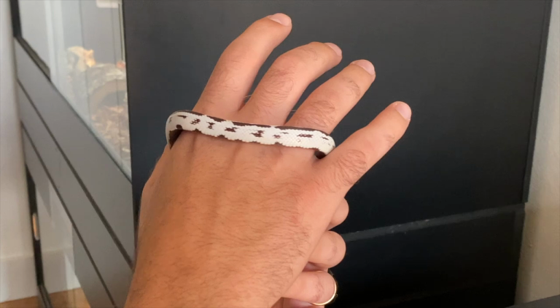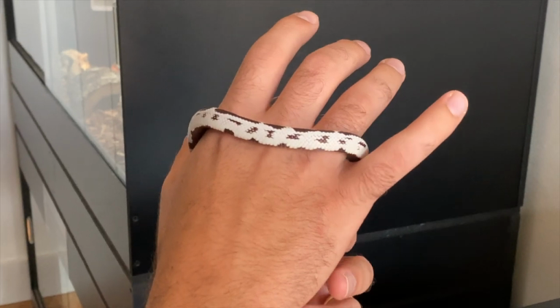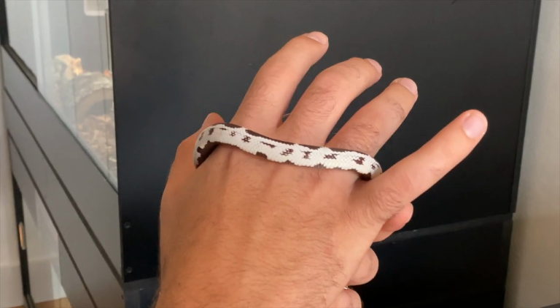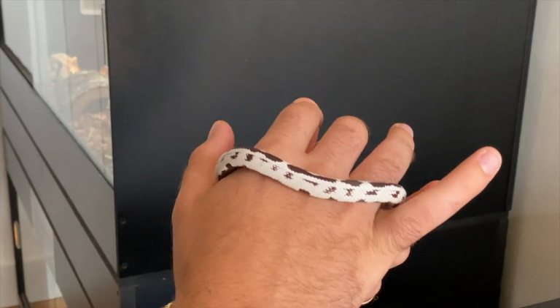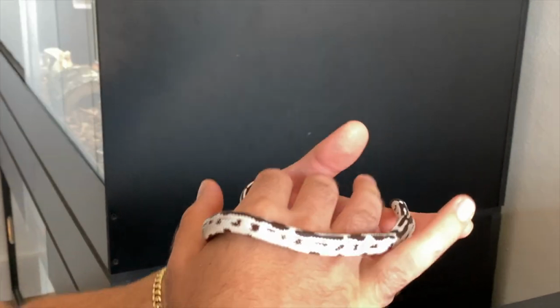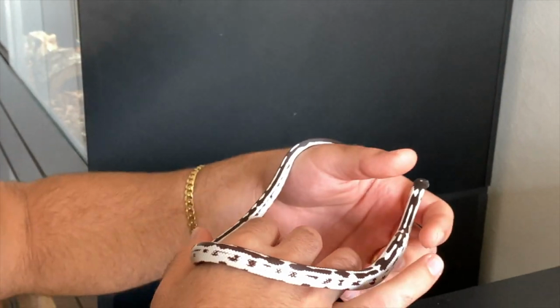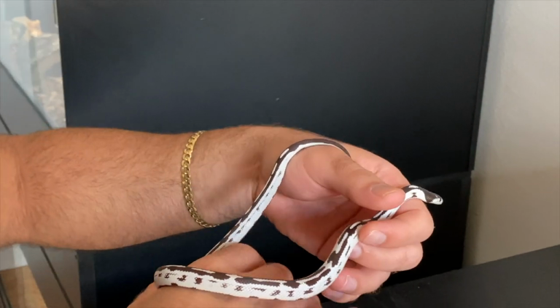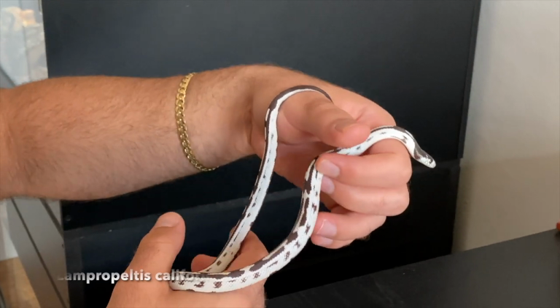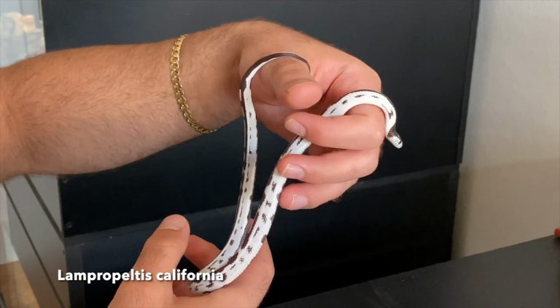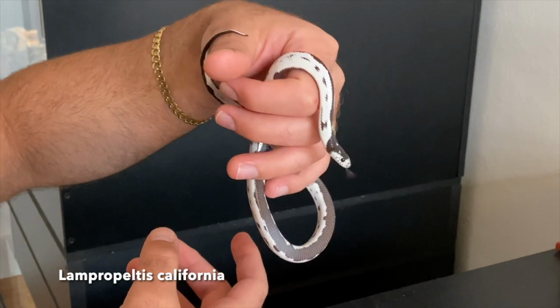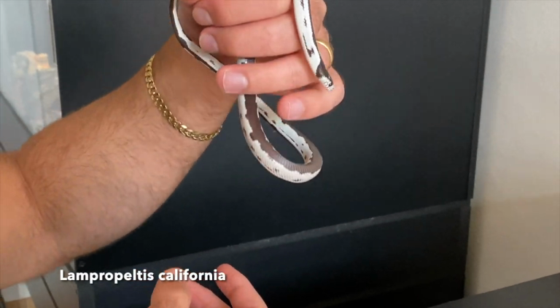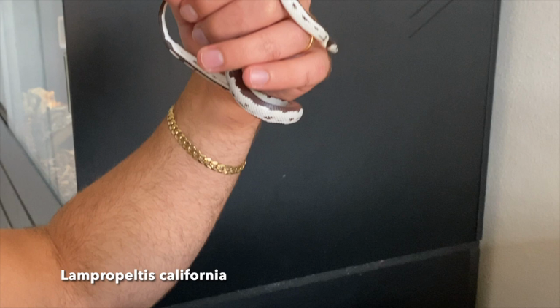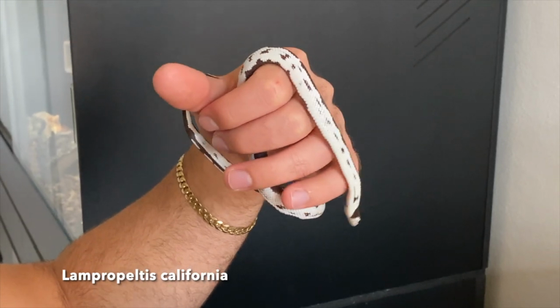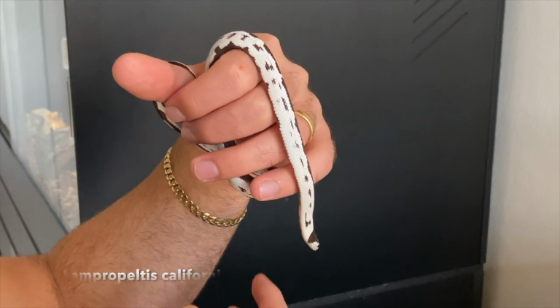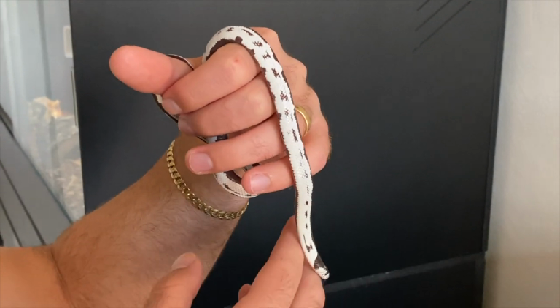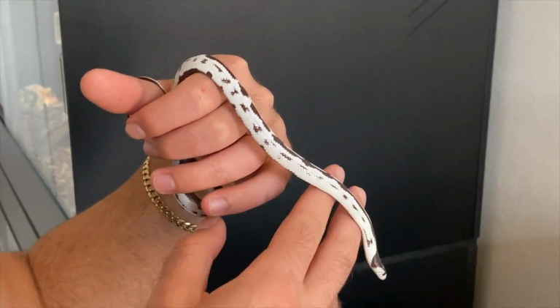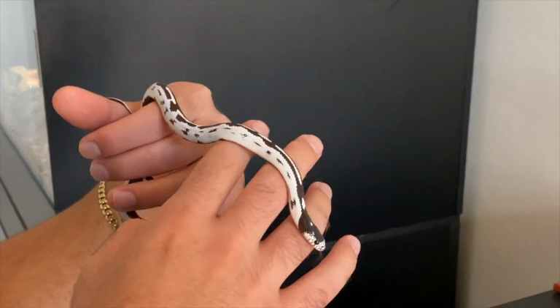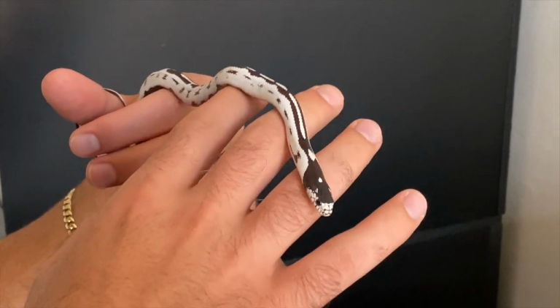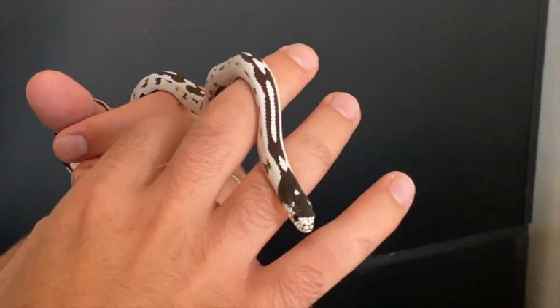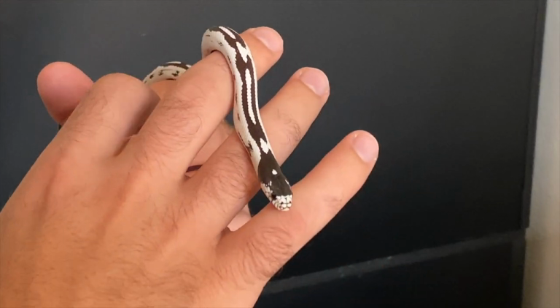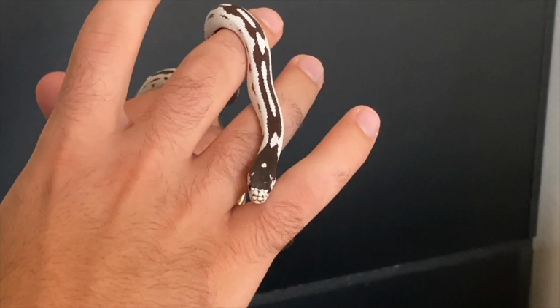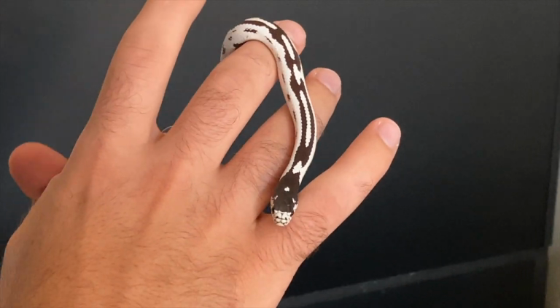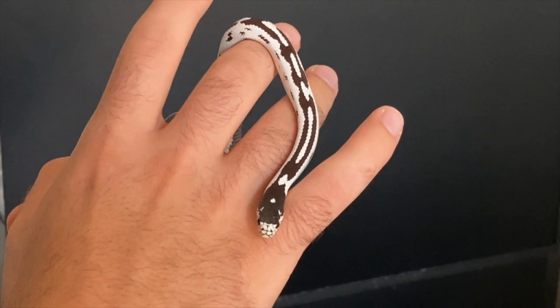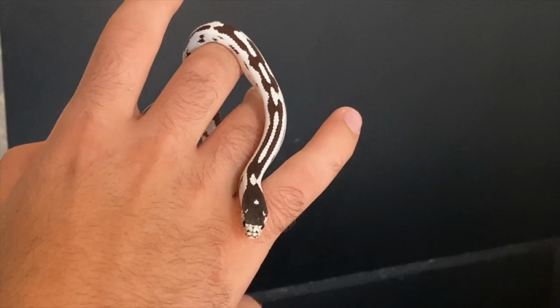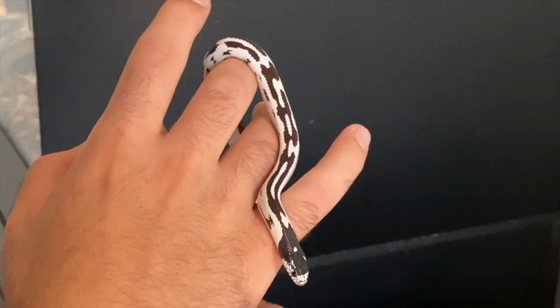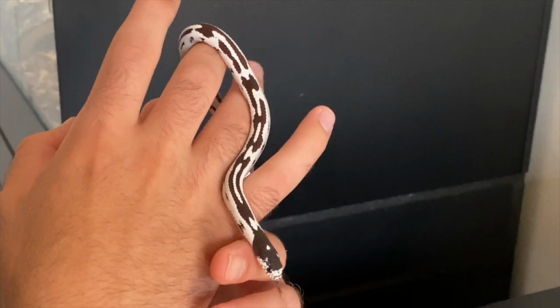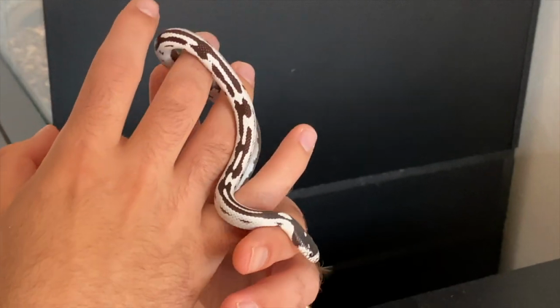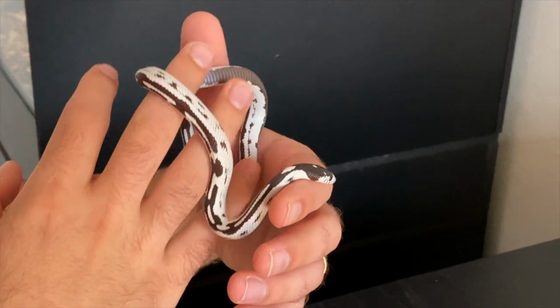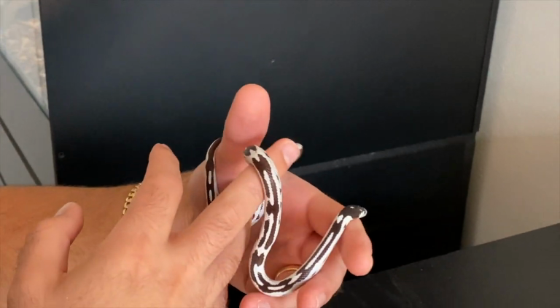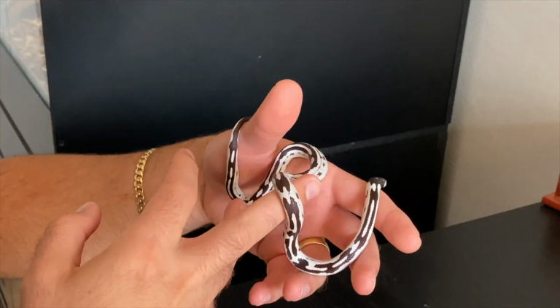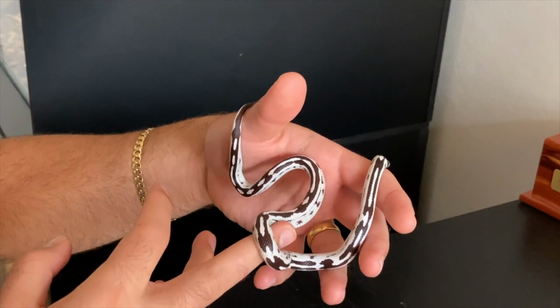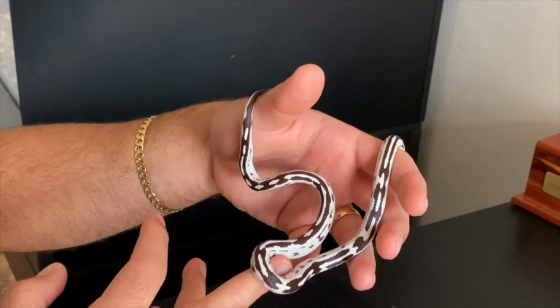Alright guys, here we have him — the California King Snake. This is what I picked up at Daytona. It's a snake I've wanted for quite a while now since I first saw them, and I'm just so in love with him. He's such a cool snake so far.